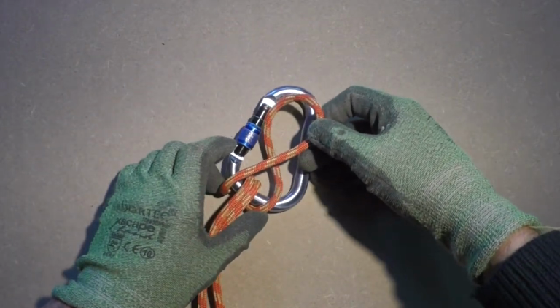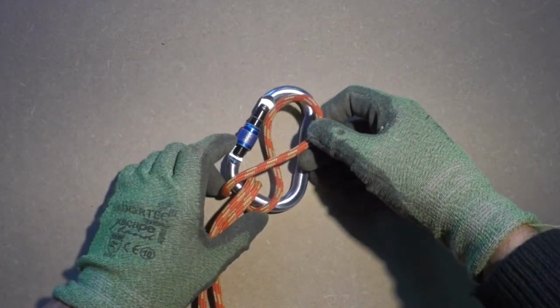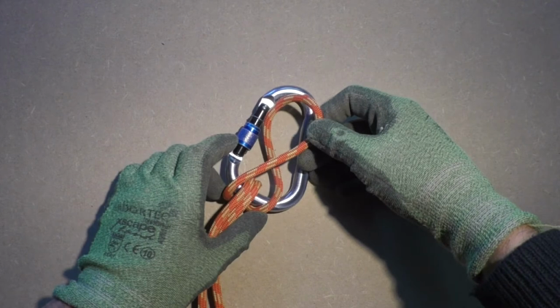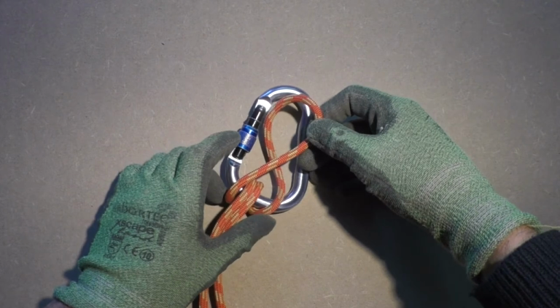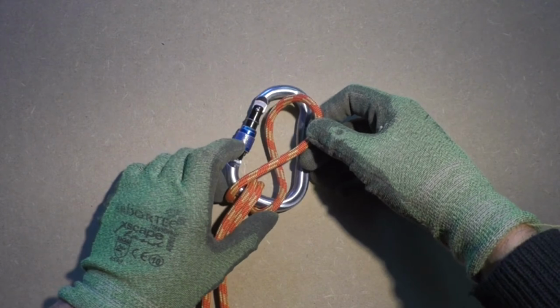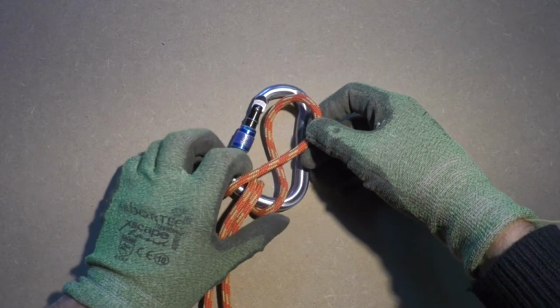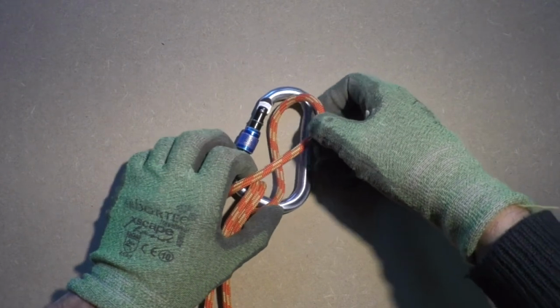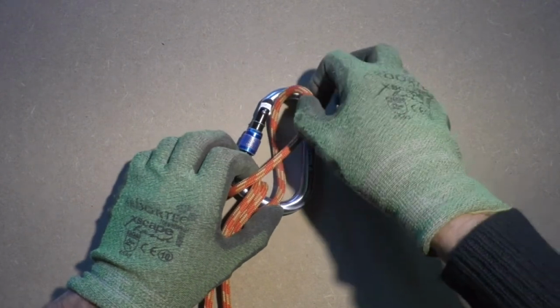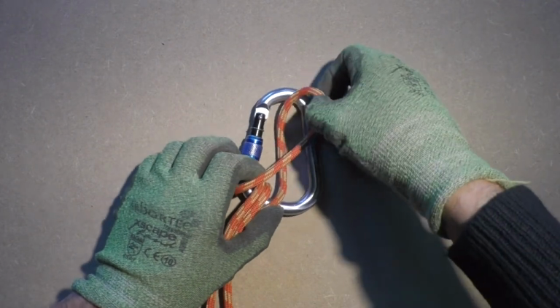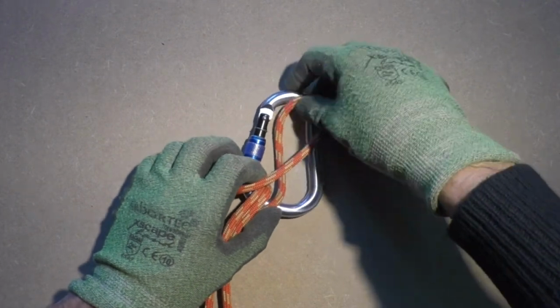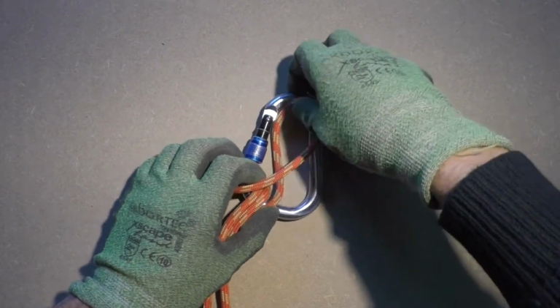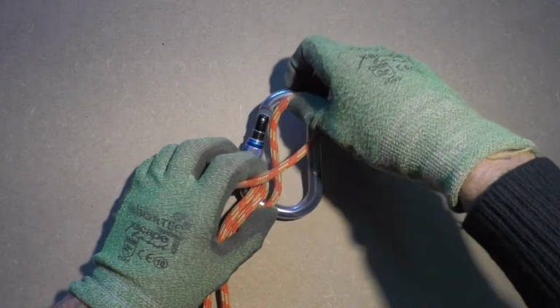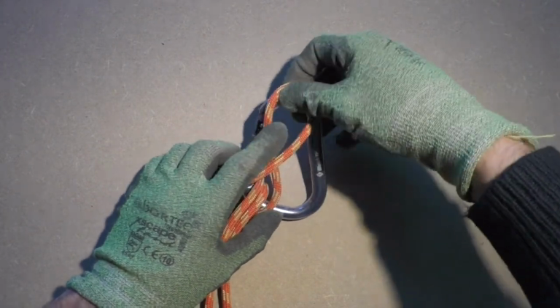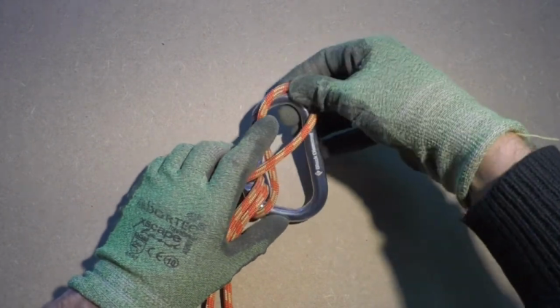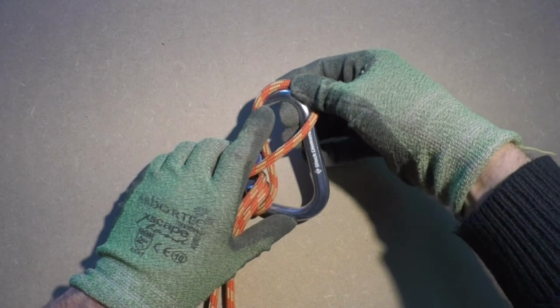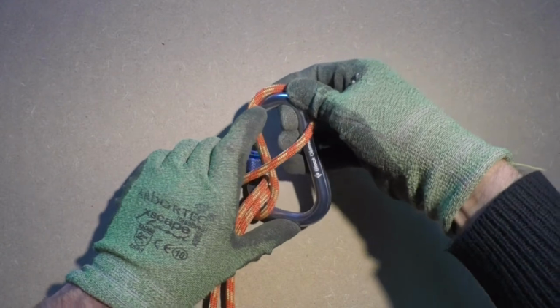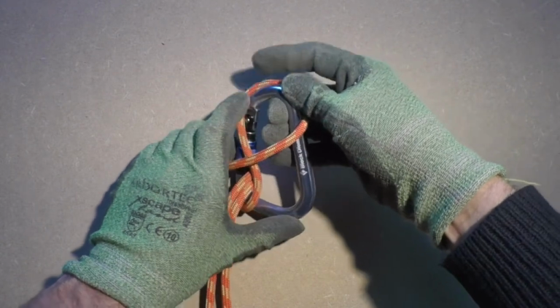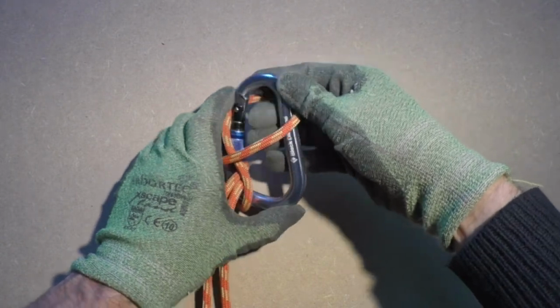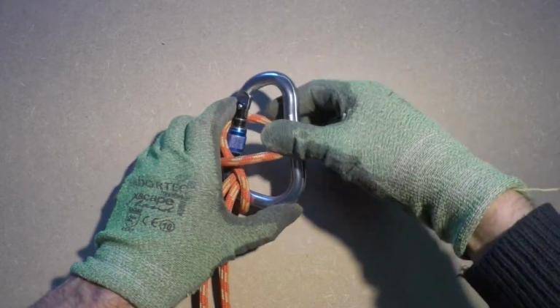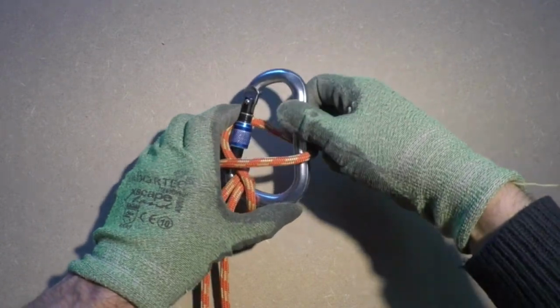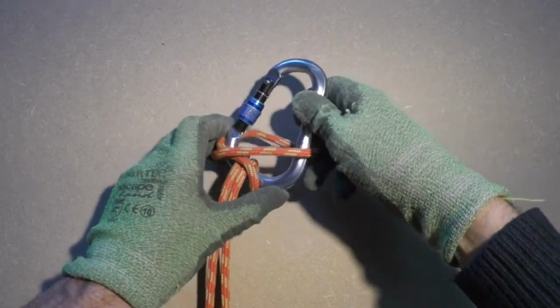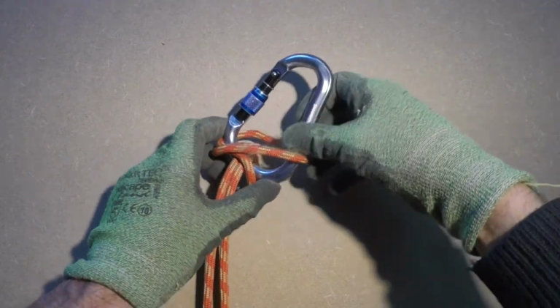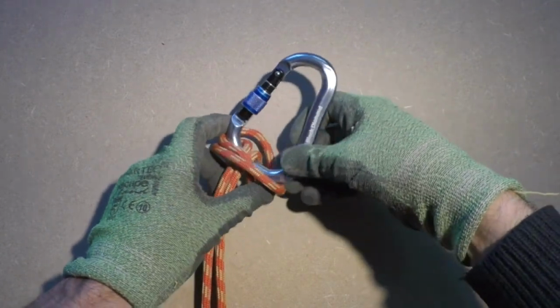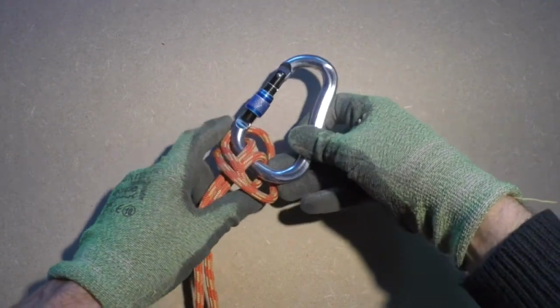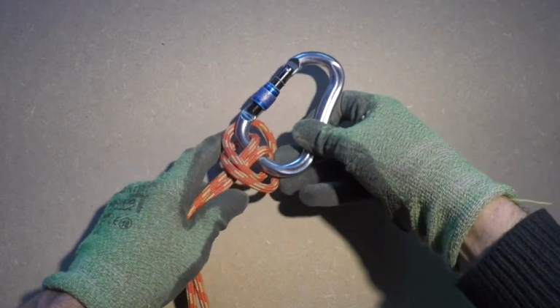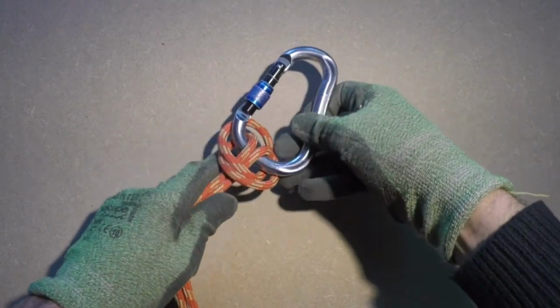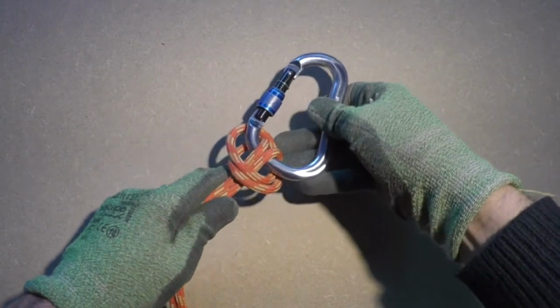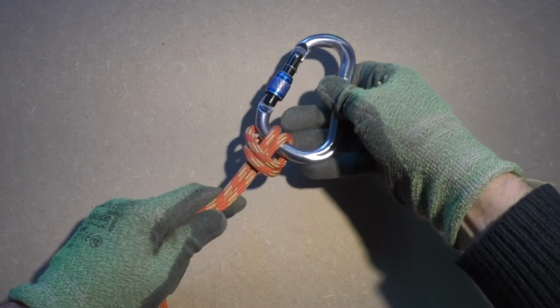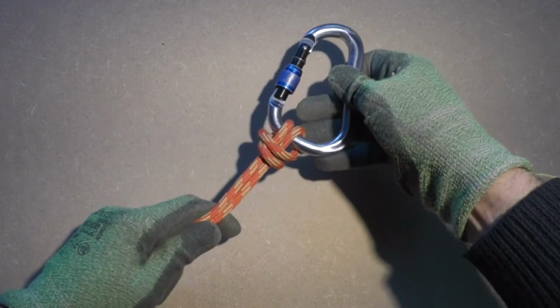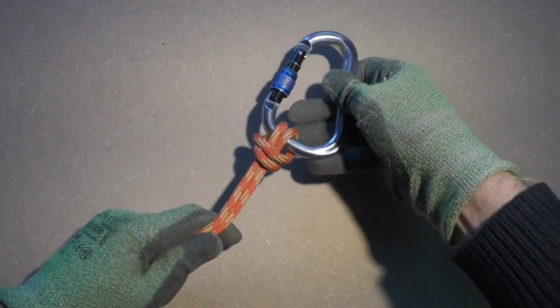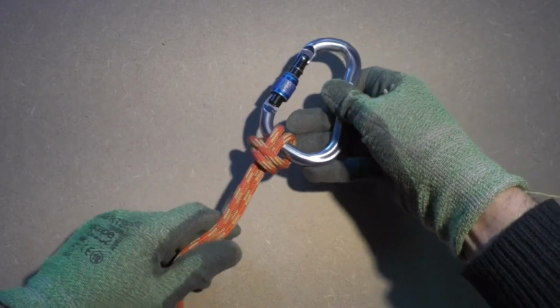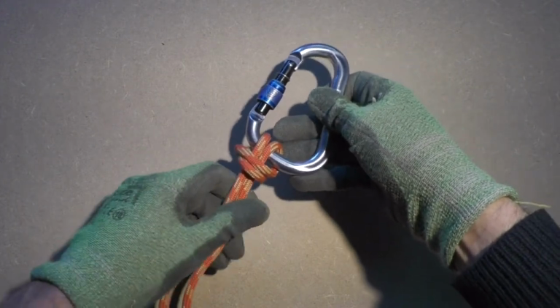Next we take this loop and put the carabiner through it. If the rope starts to move on you, make sure you hold everything in place with one hand. But you can also sort it out later as there is not much that can go wrong.